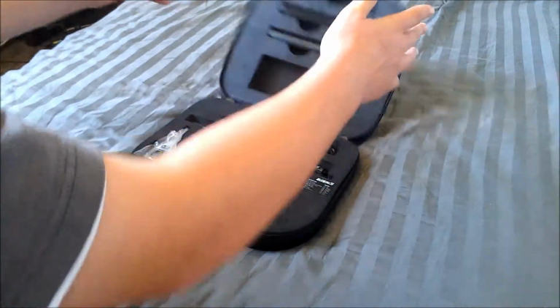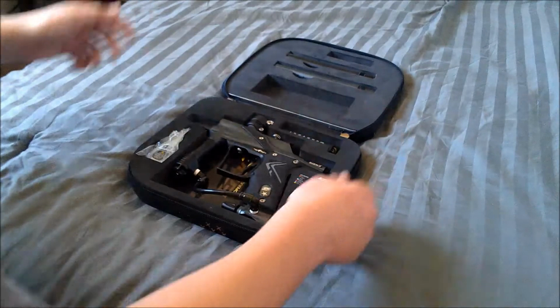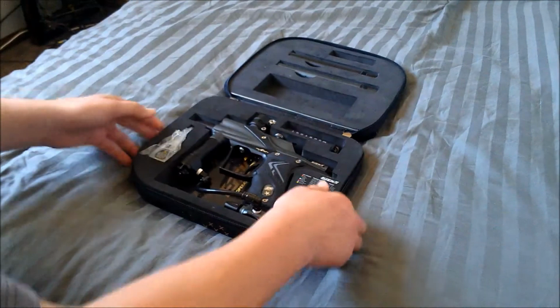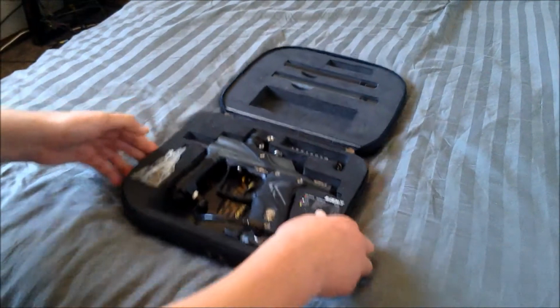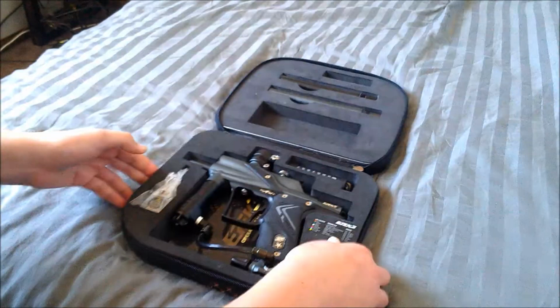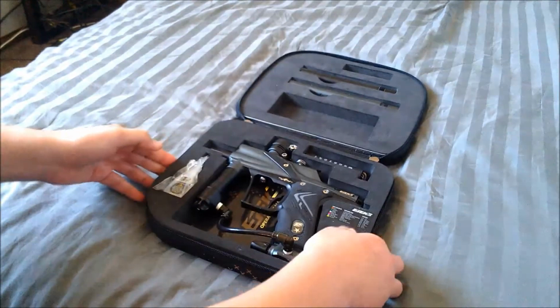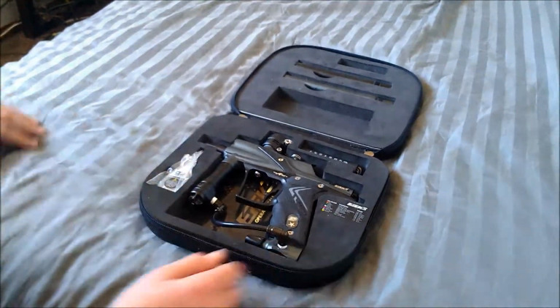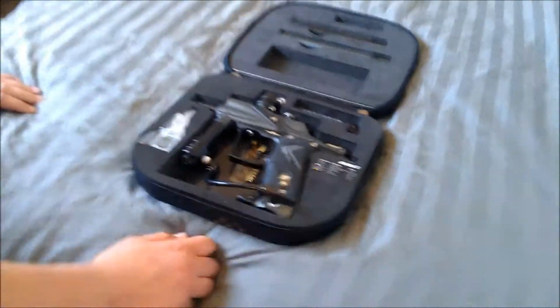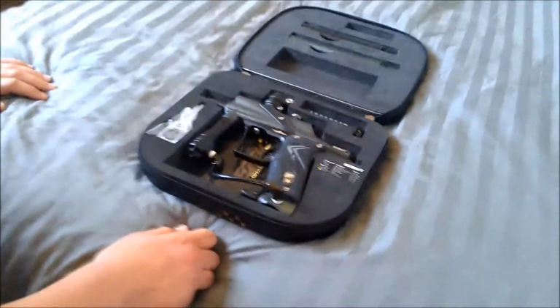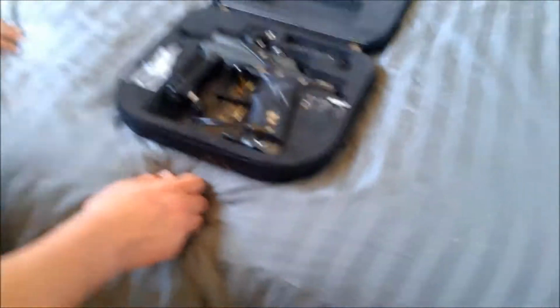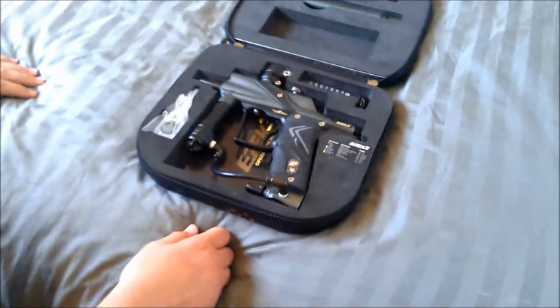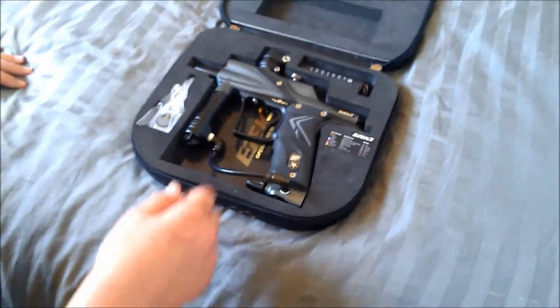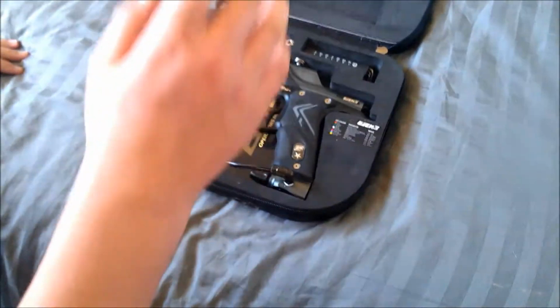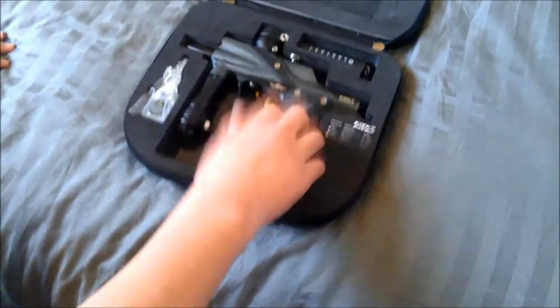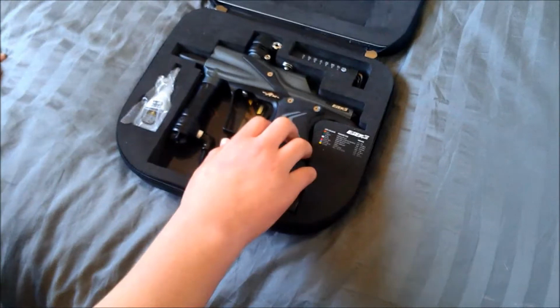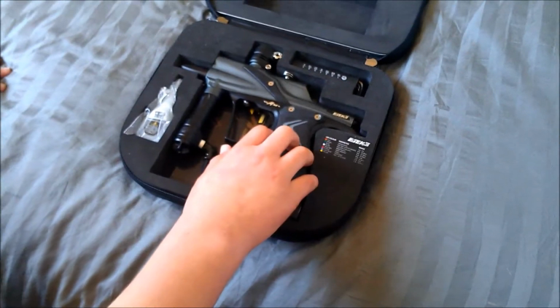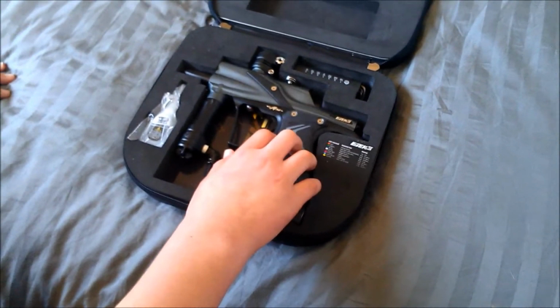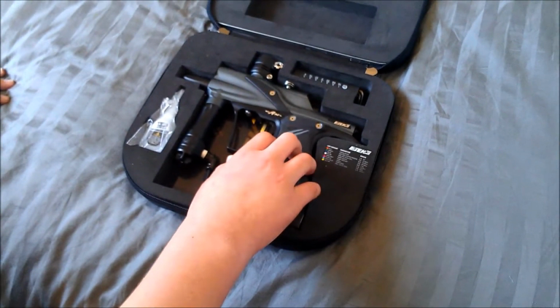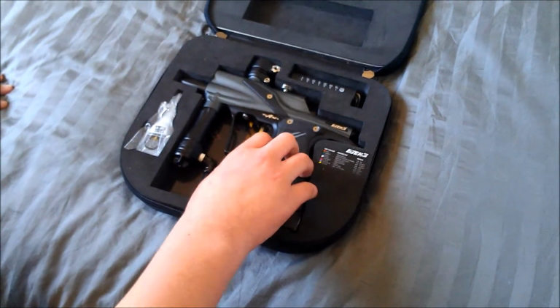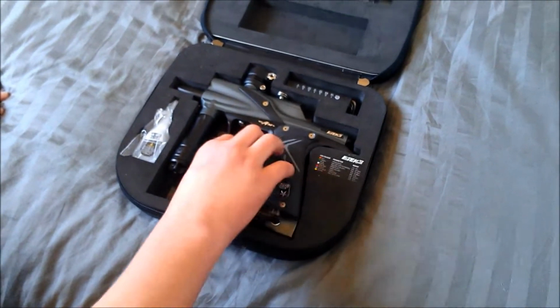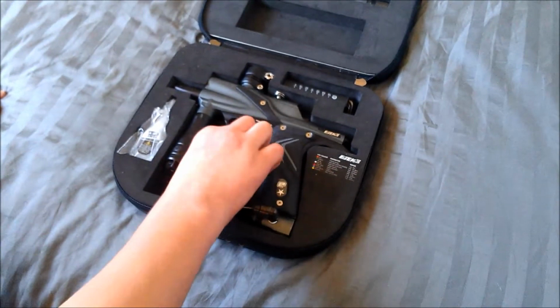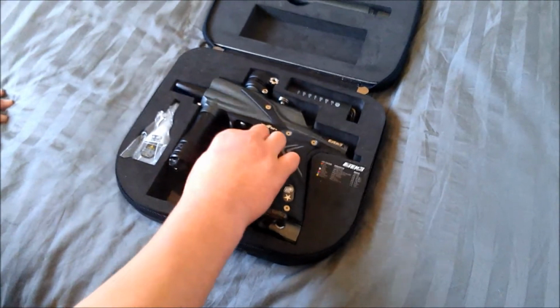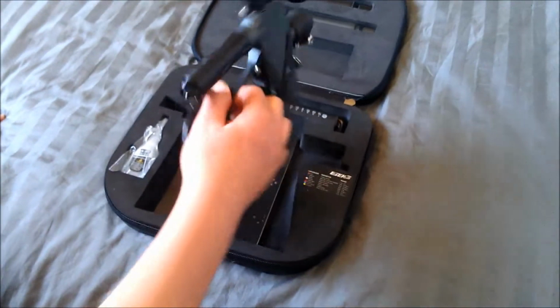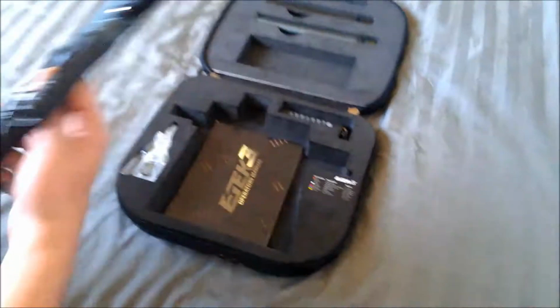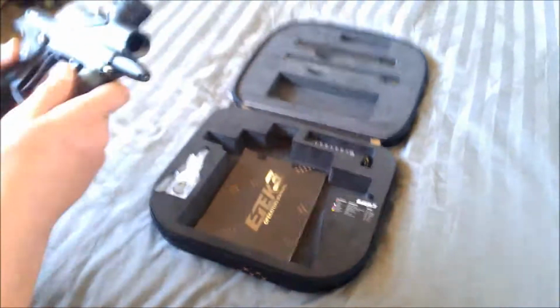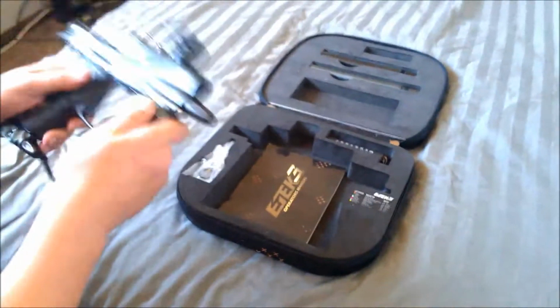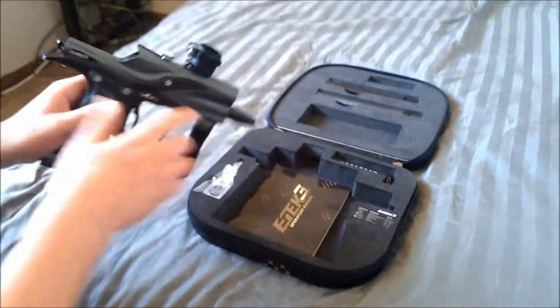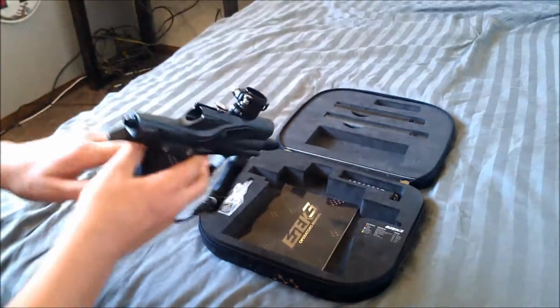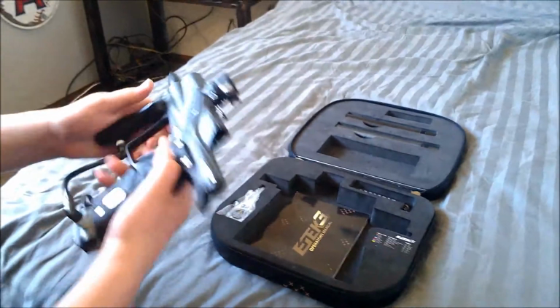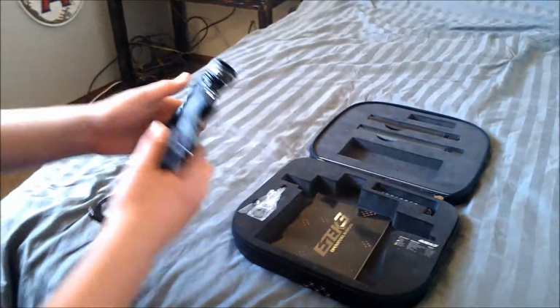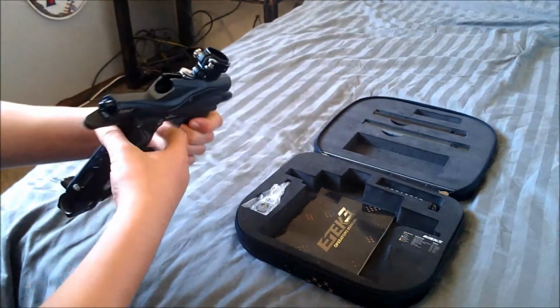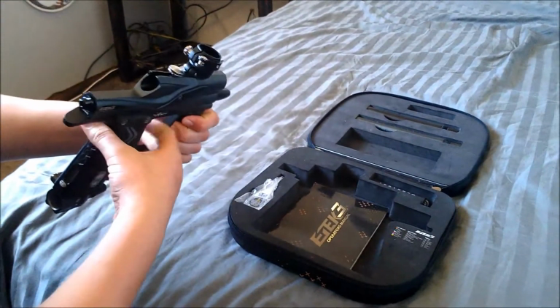Let's go right in the box. The zippers are nice, of course. Alright. So, my first impressions on the gun are it's pretty sturdy, pretty heavy. Feels good in your hands.